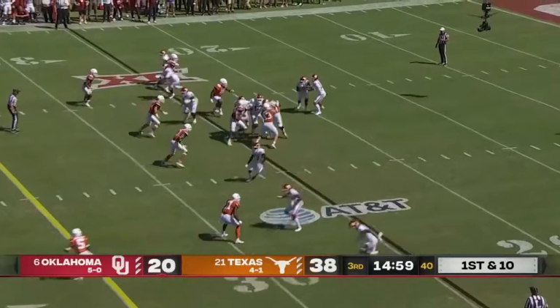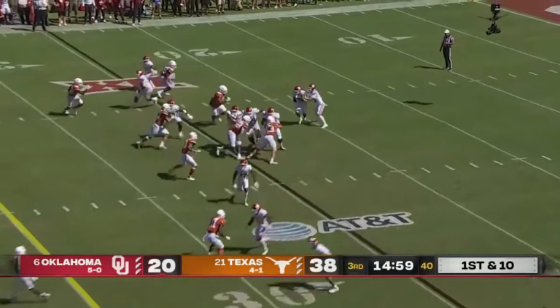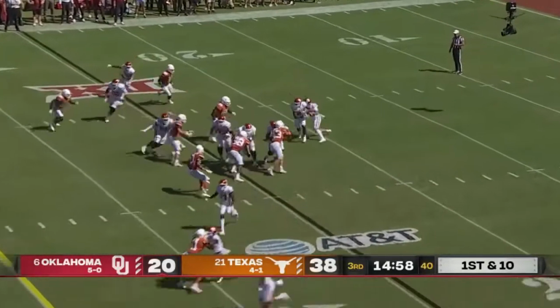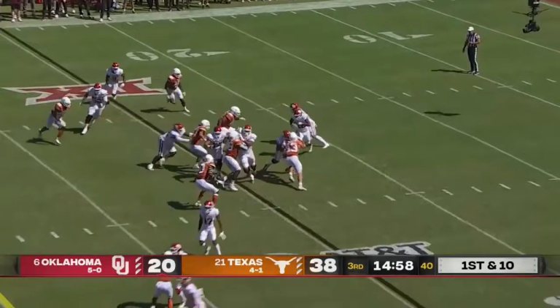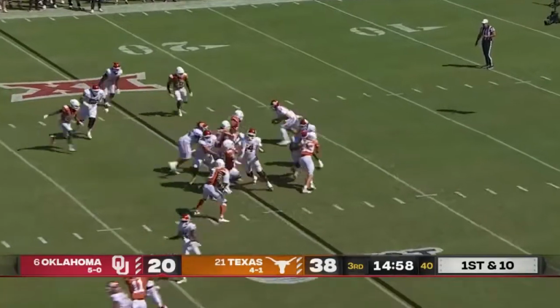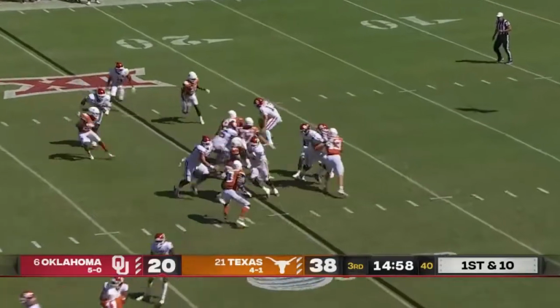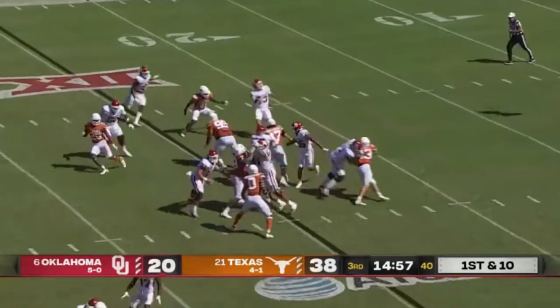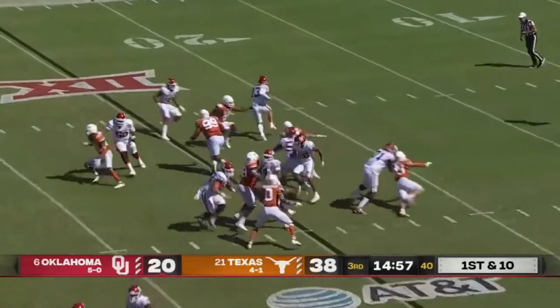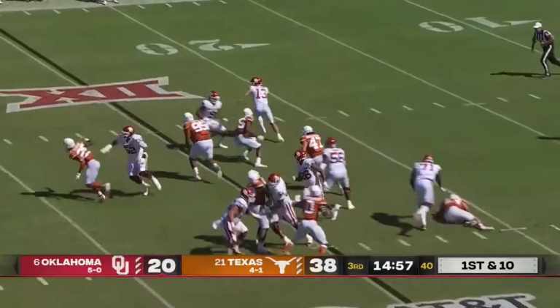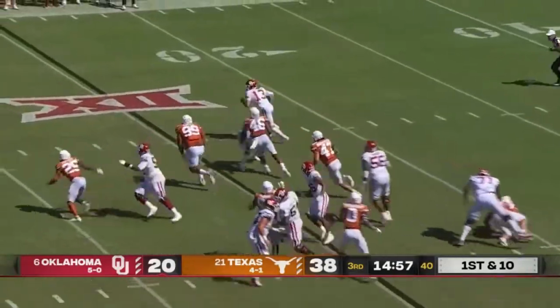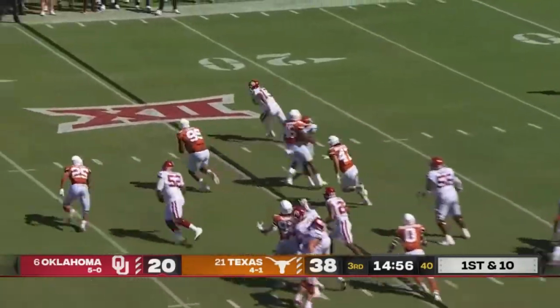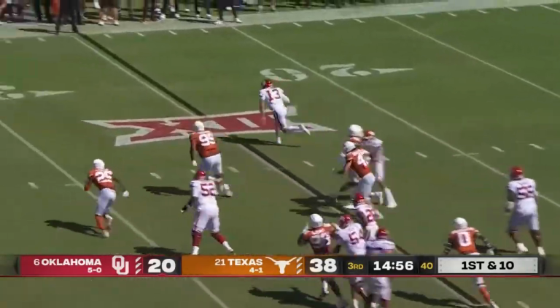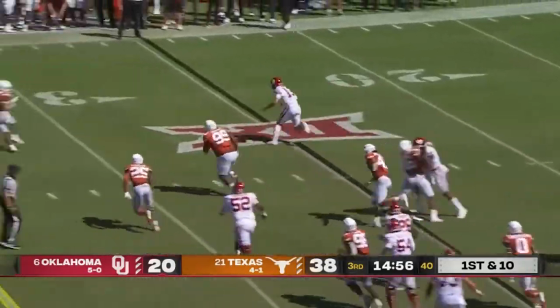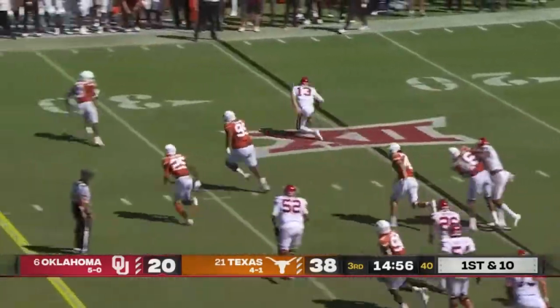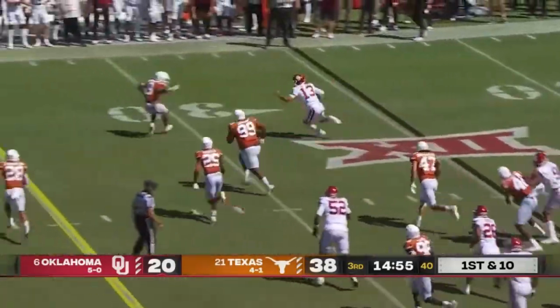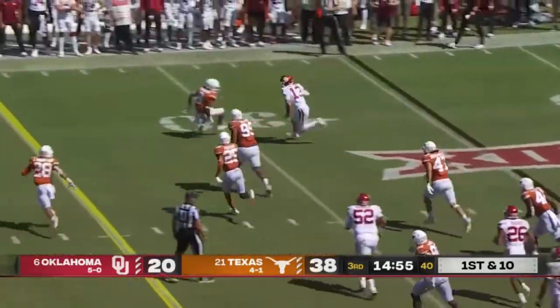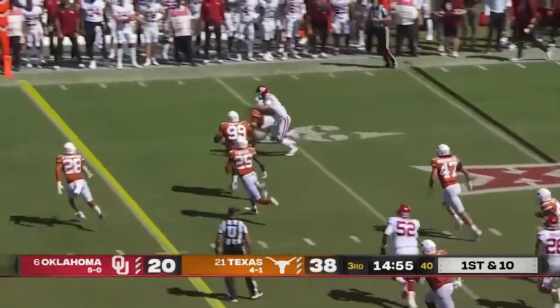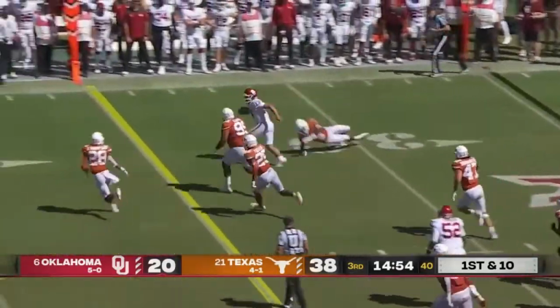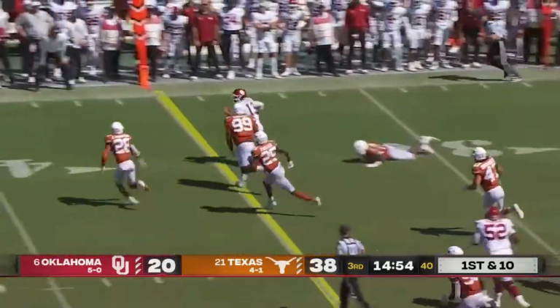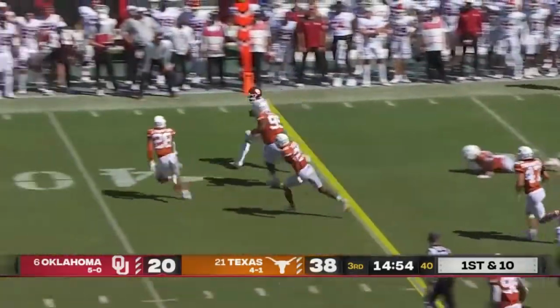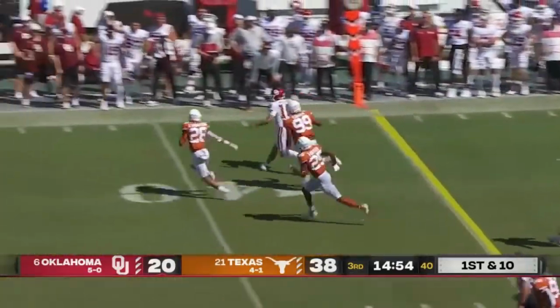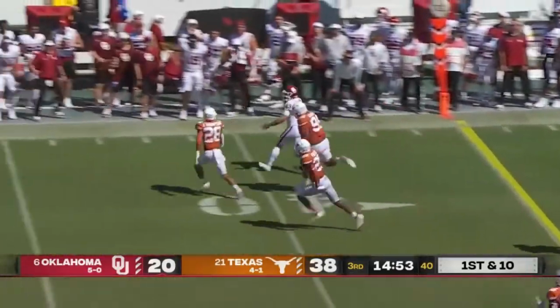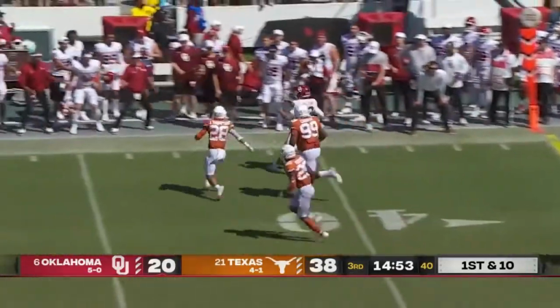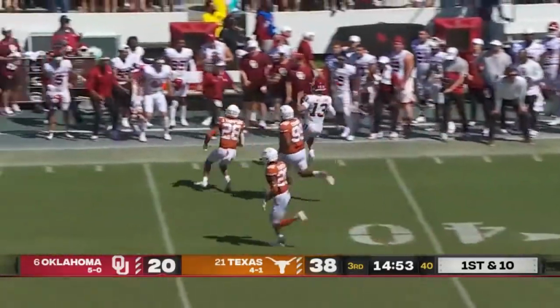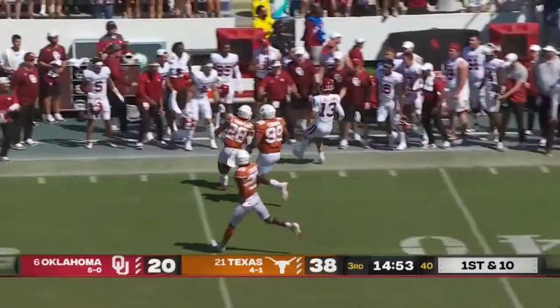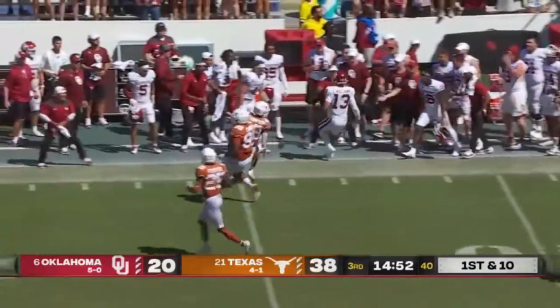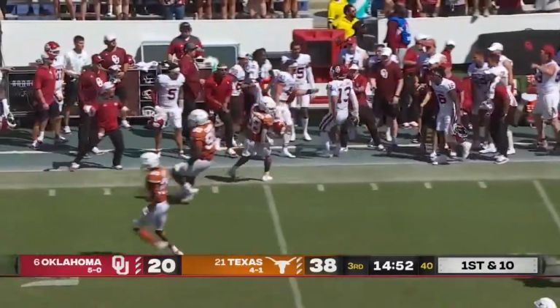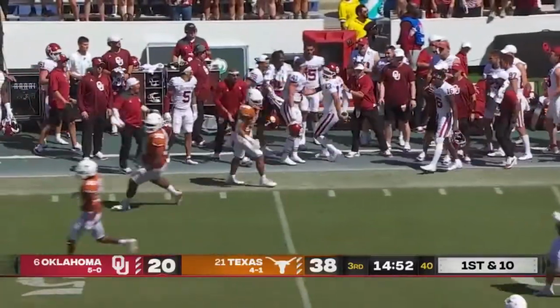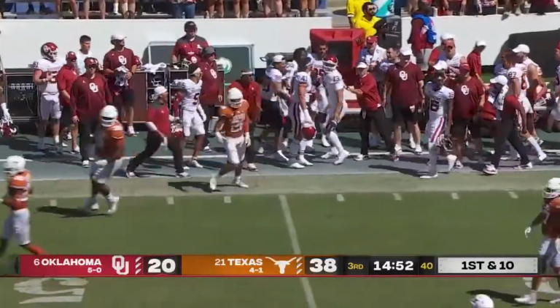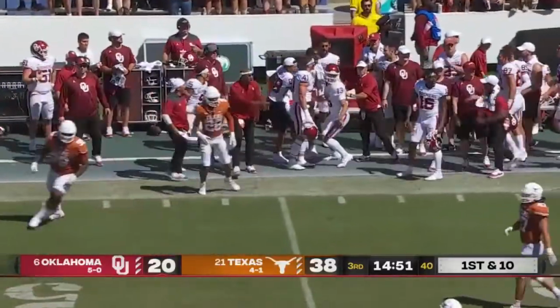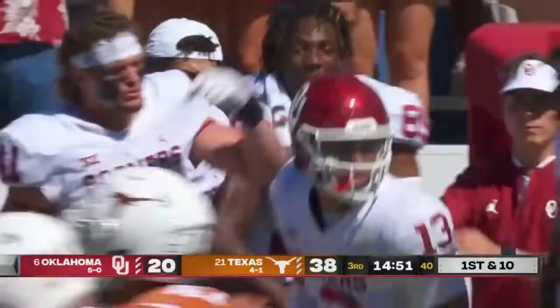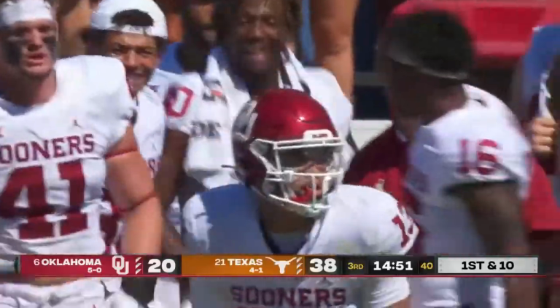The plot twist is that a year ago, Rattler comes in — it is a spin move from Williams, Duke, open field, making guys look foolish.